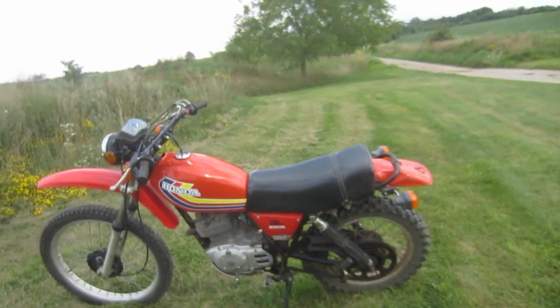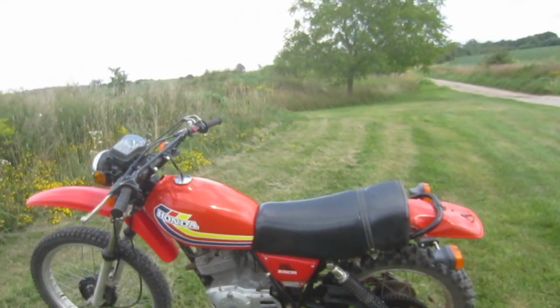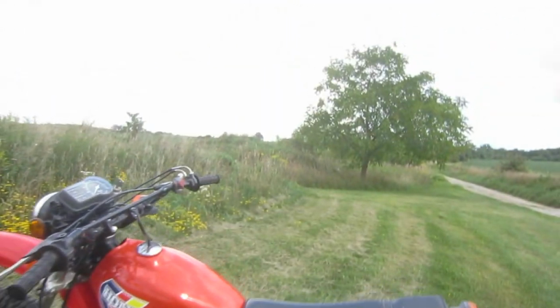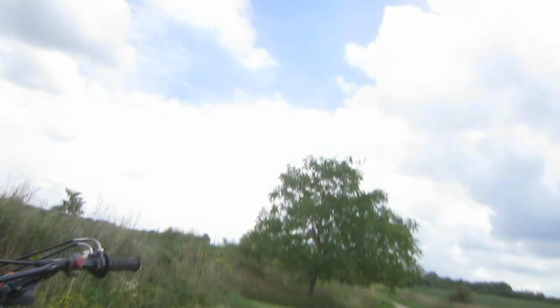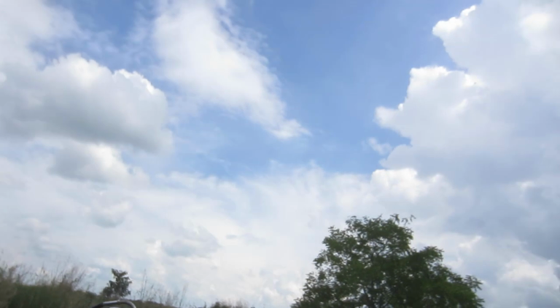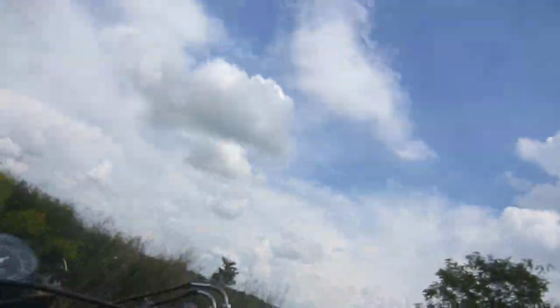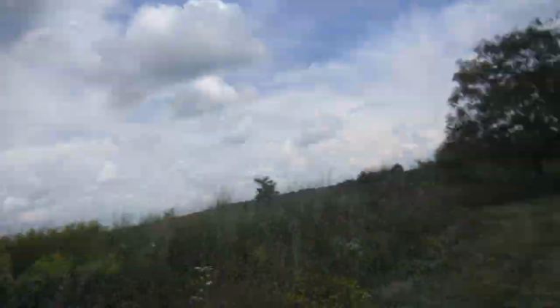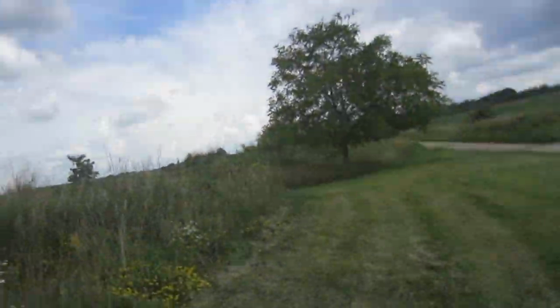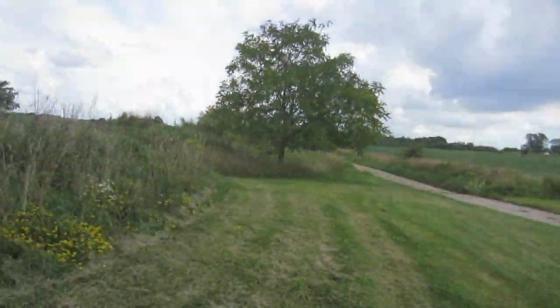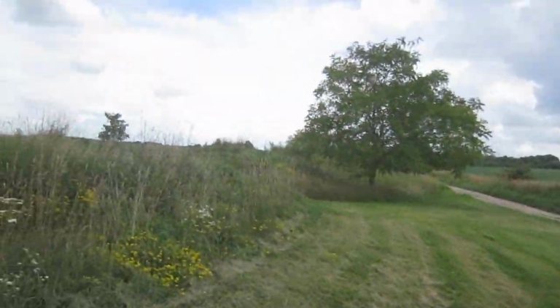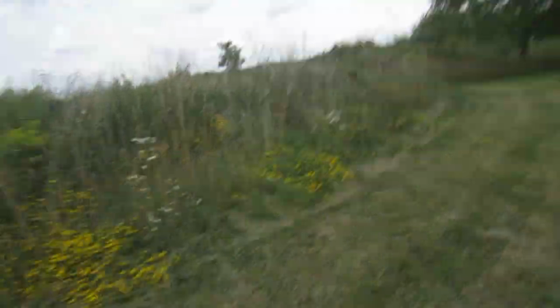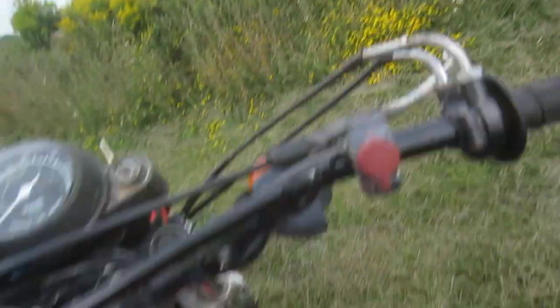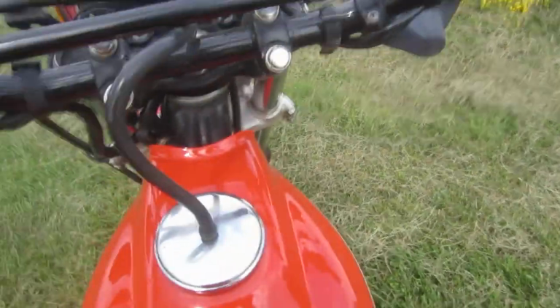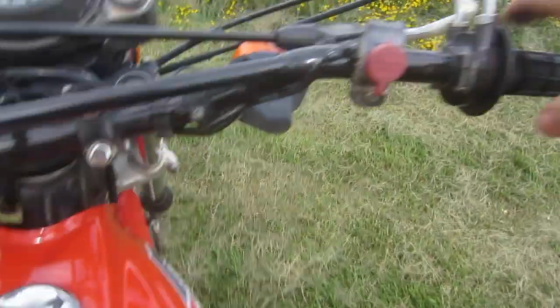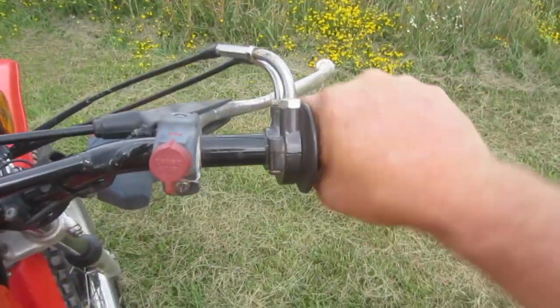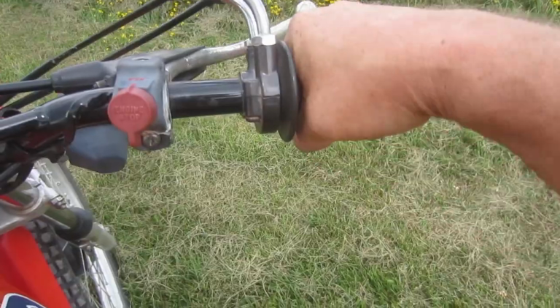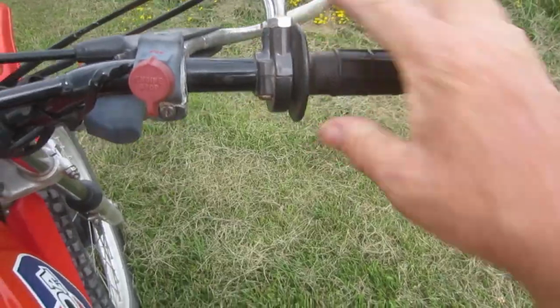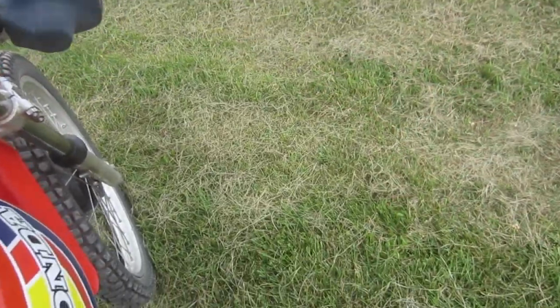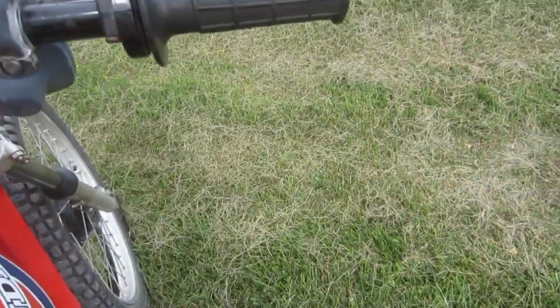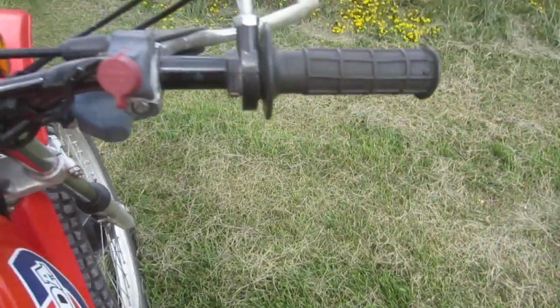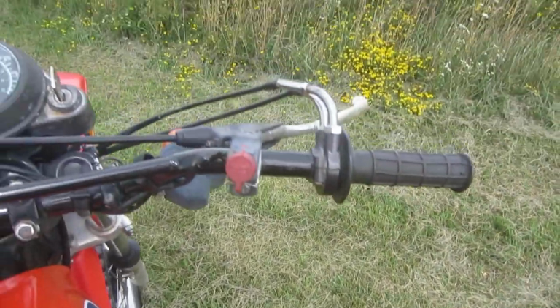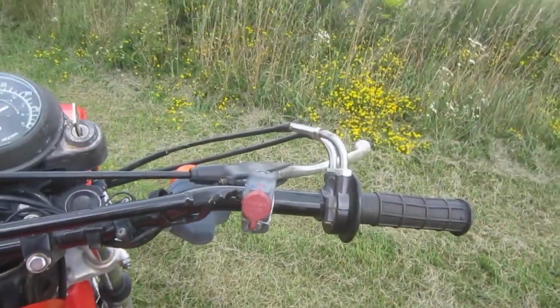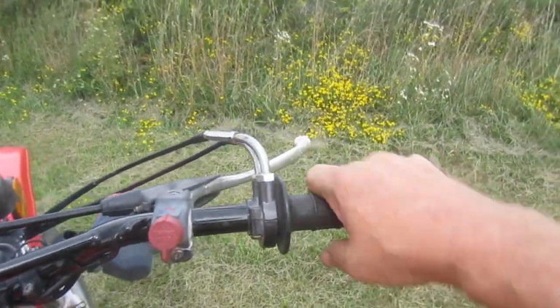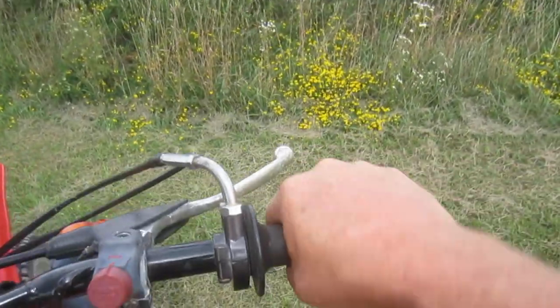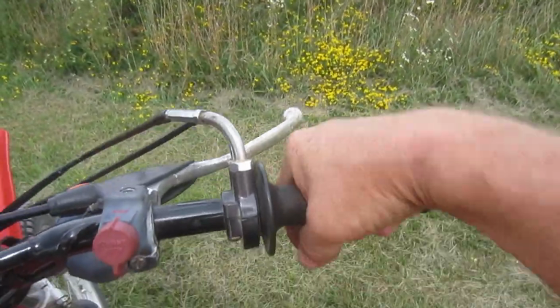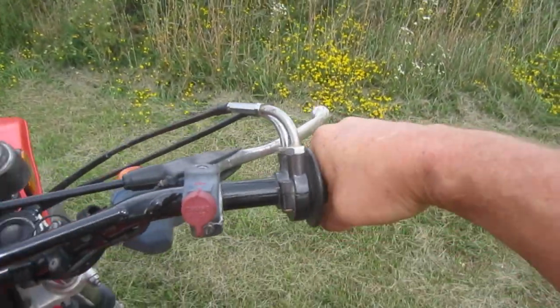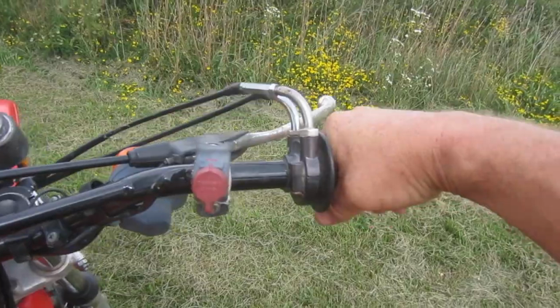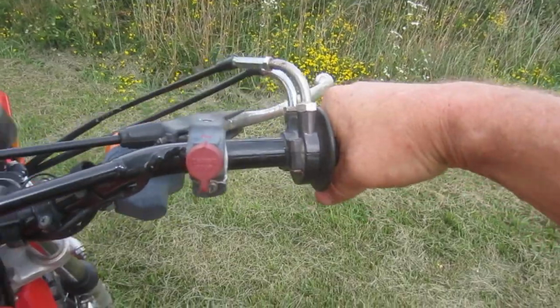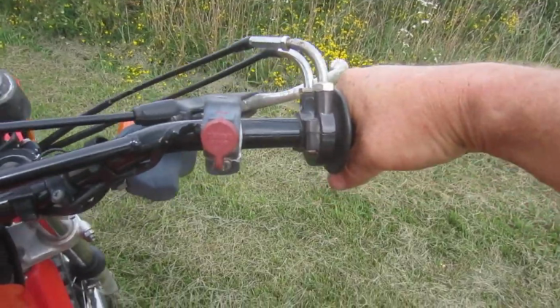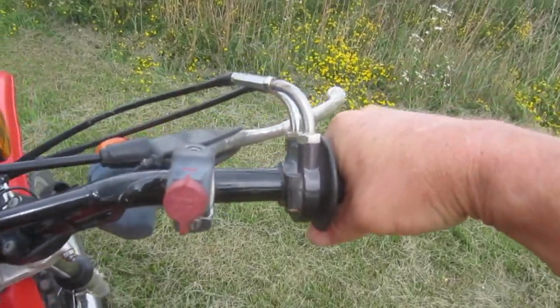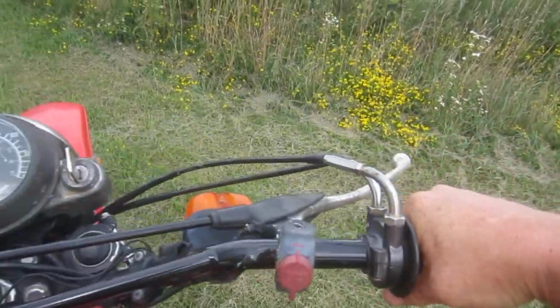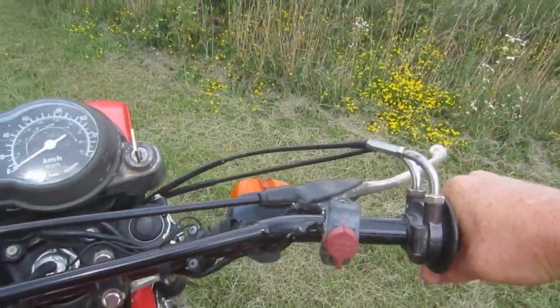Let me start it for you. Another advanced feature it has is an accelerator pump in the carburetor — so when you open the throttle, it actually squirts a bit of gas in, making it start up much easier.